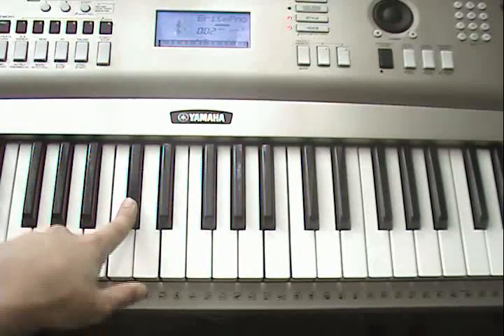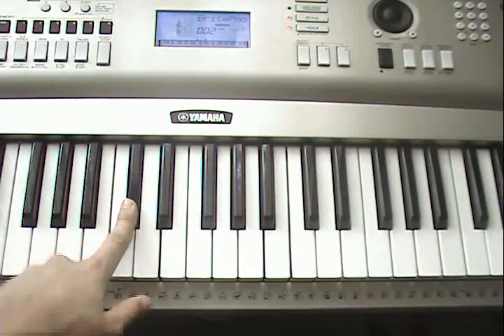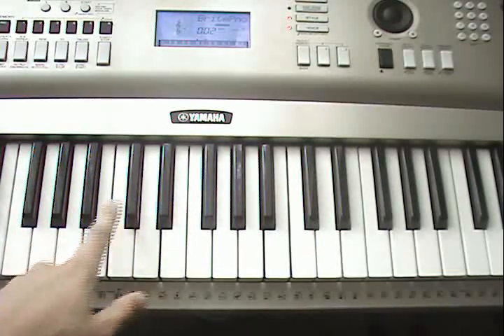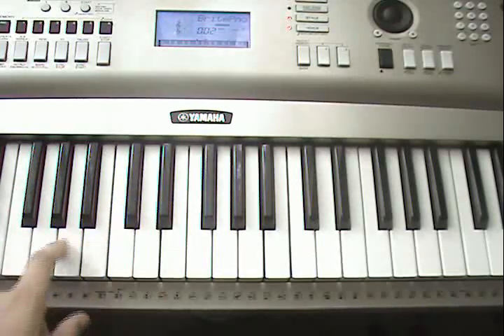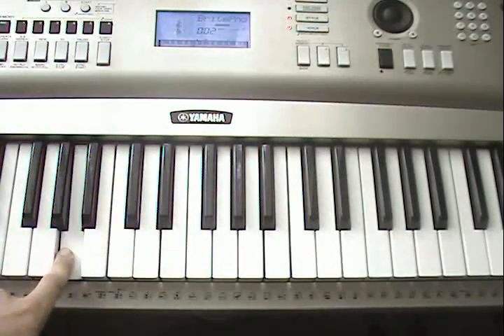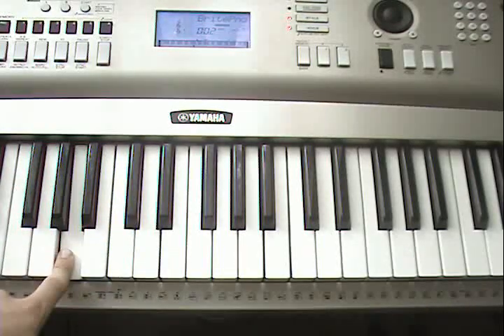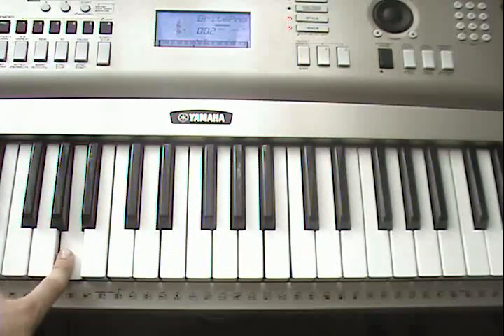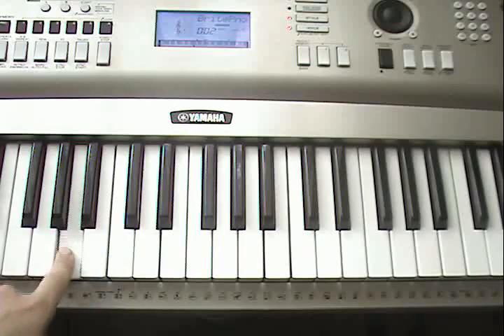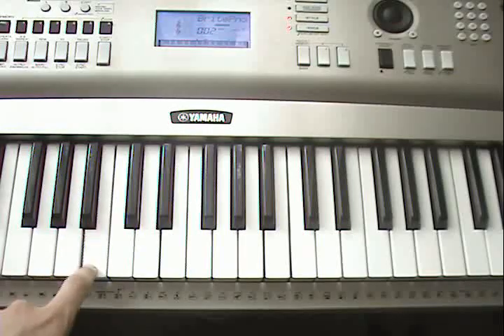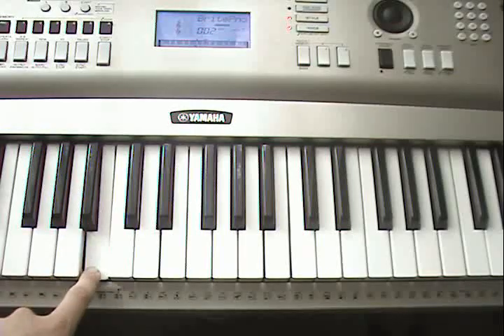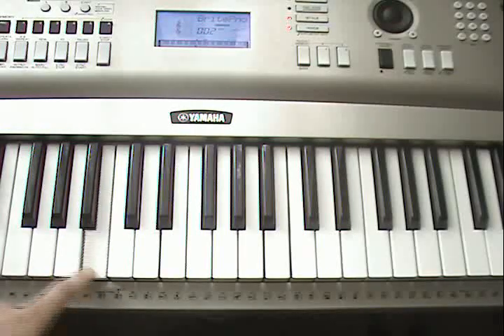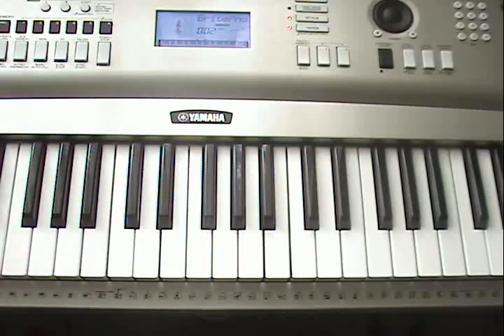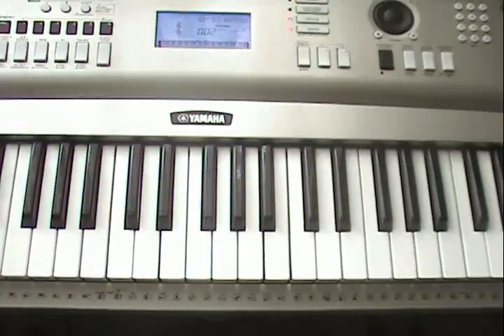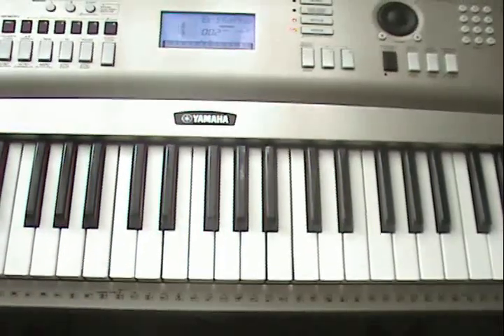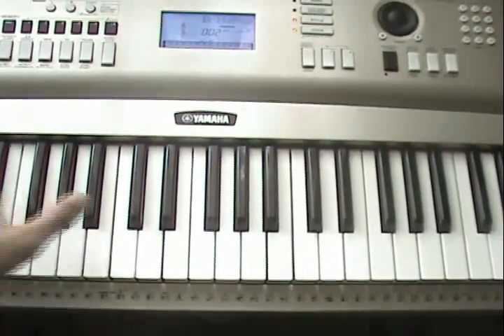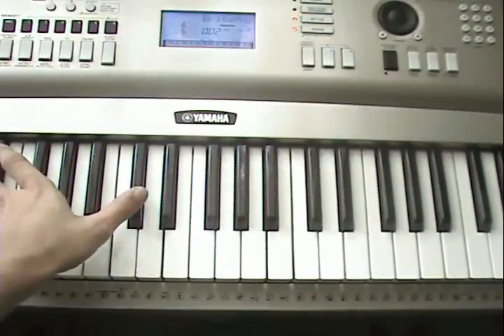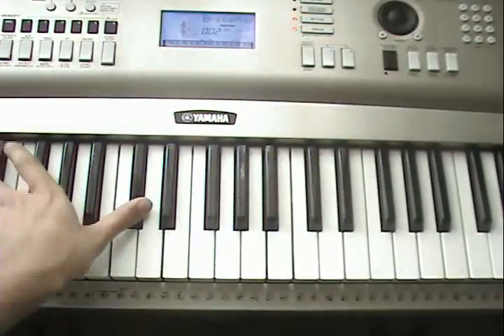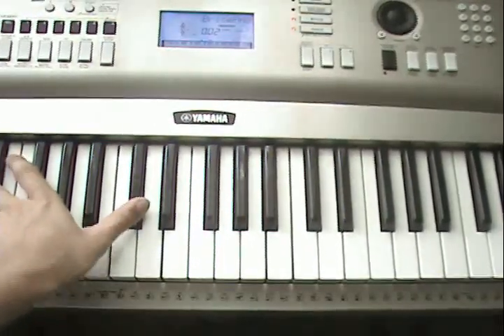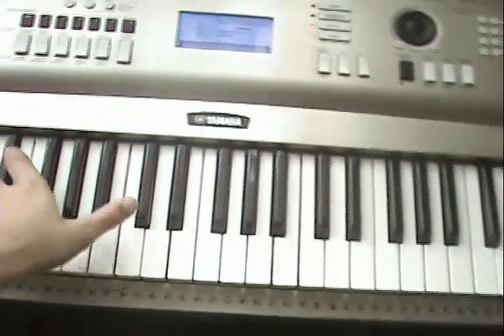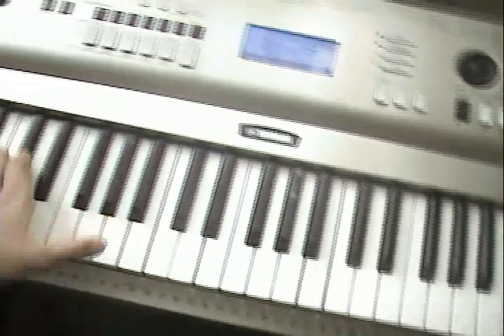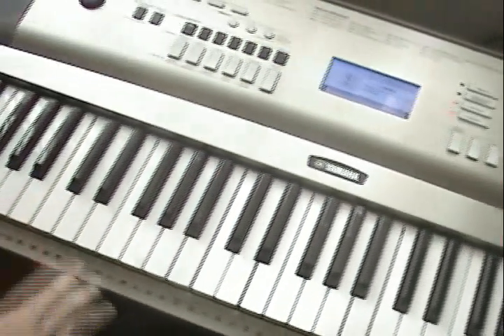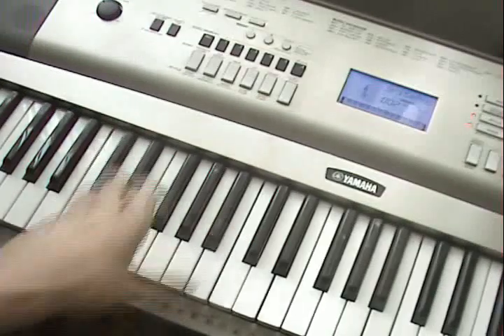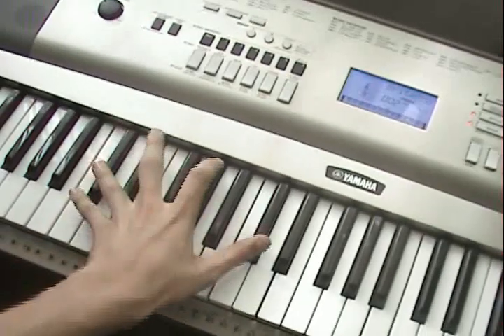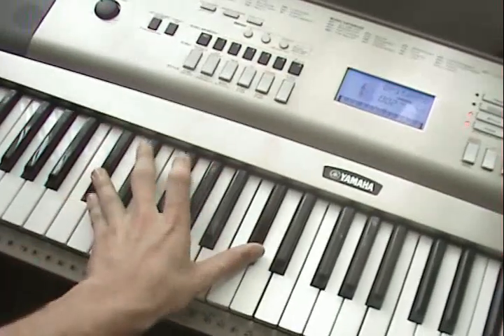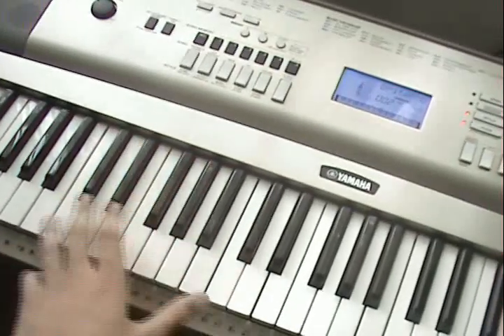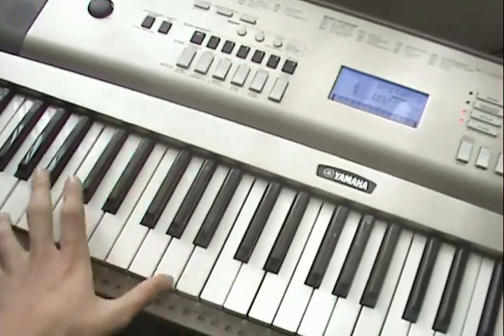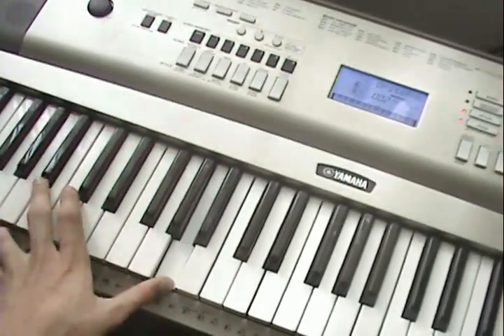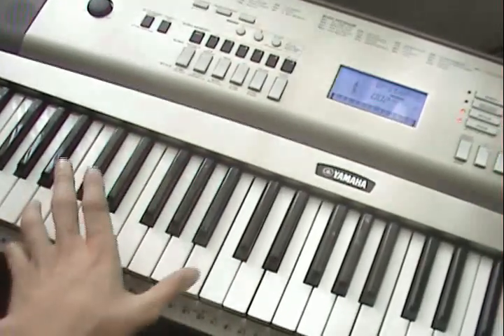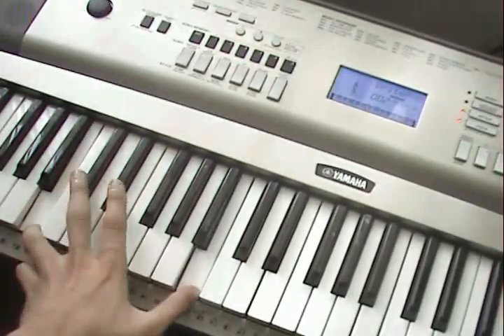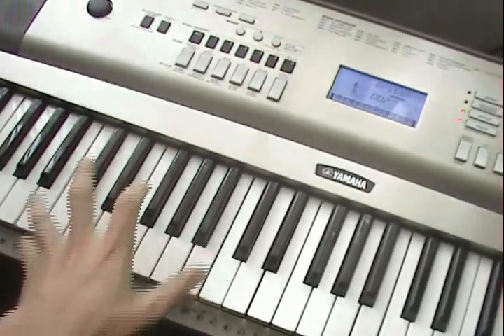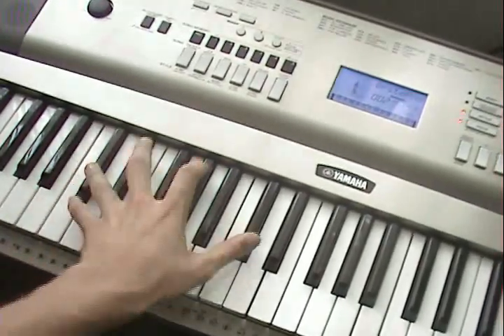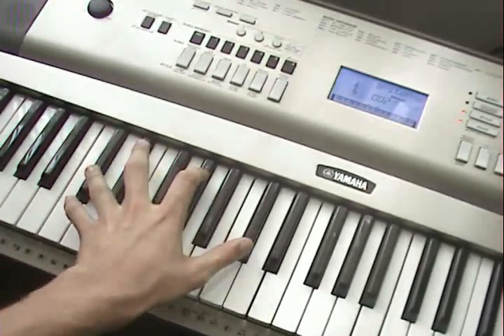Those three notes are C sharp, A, and B. You can play them on octaves or on your 5th notes.